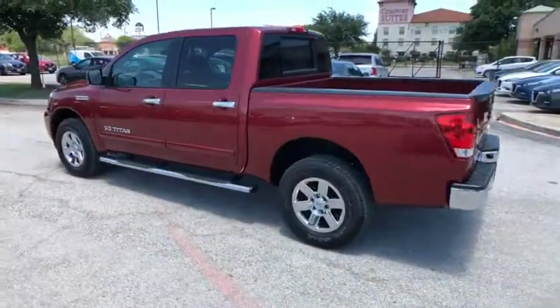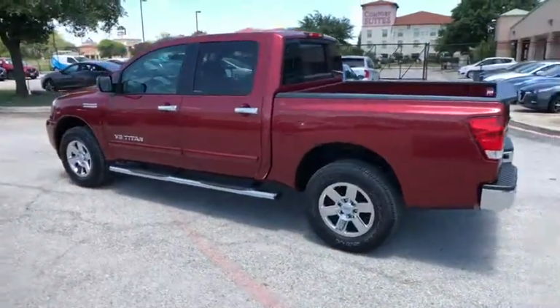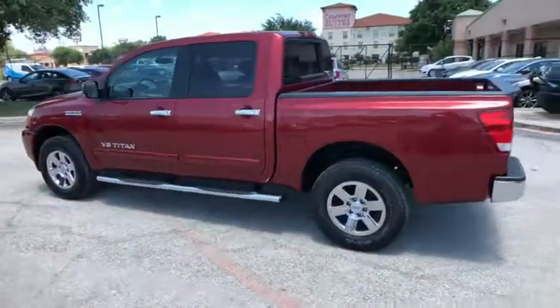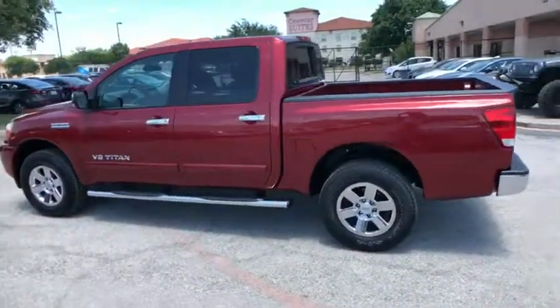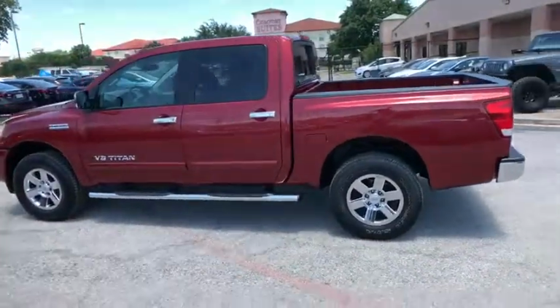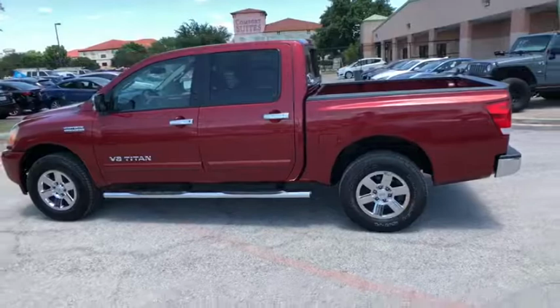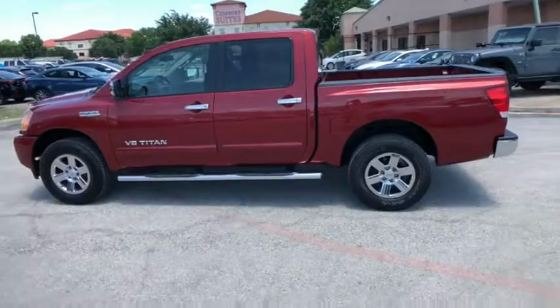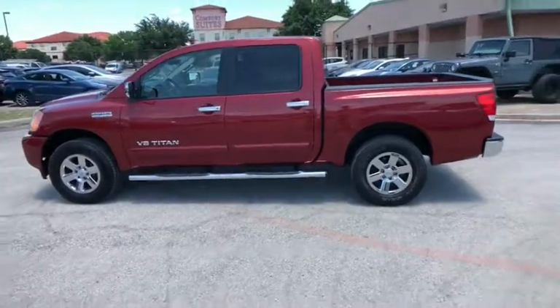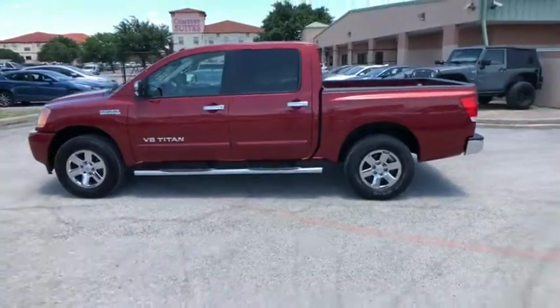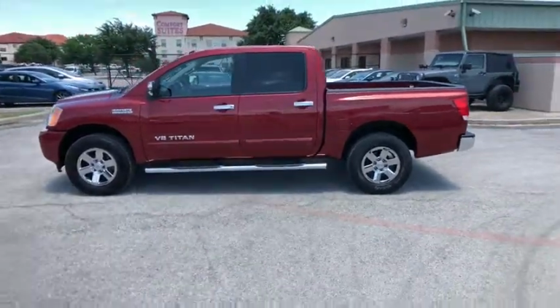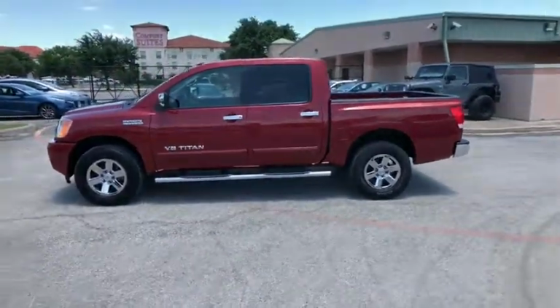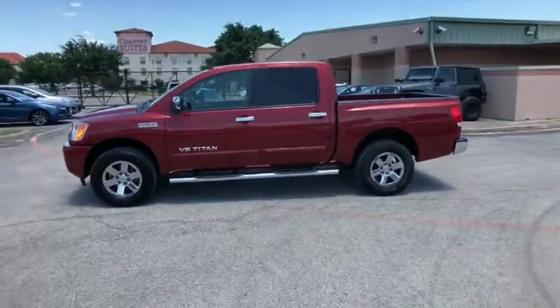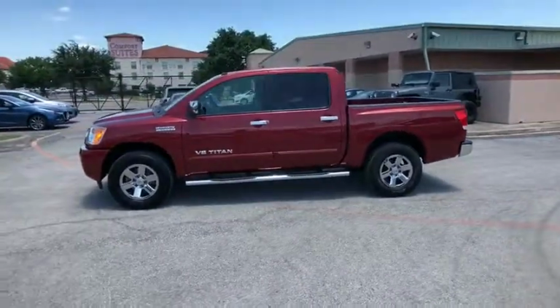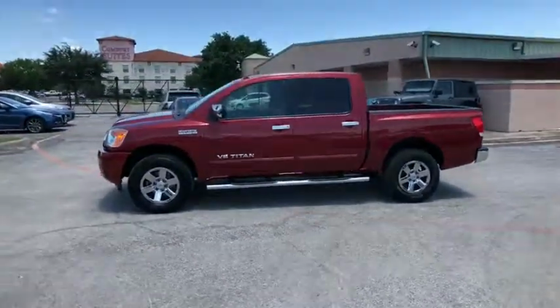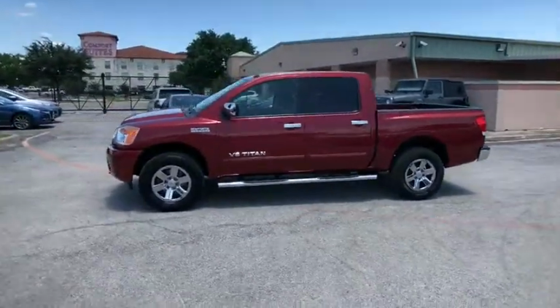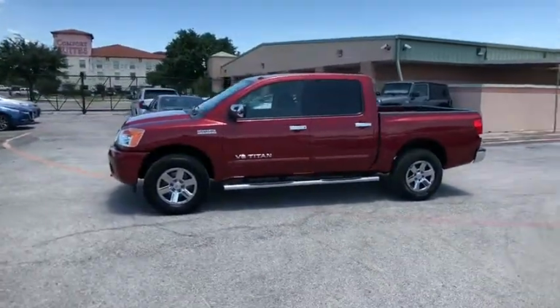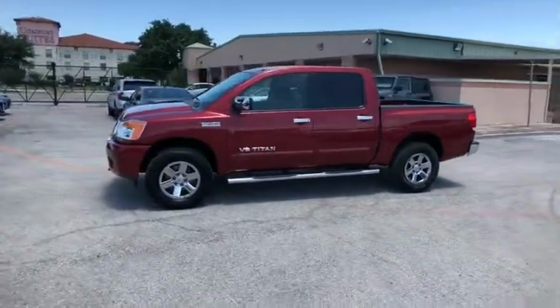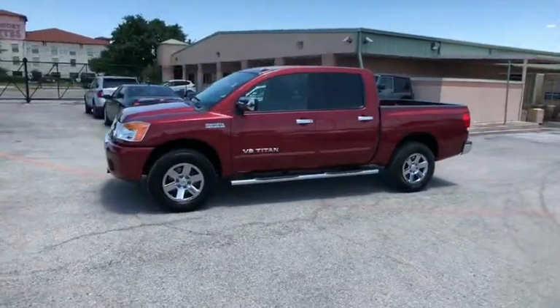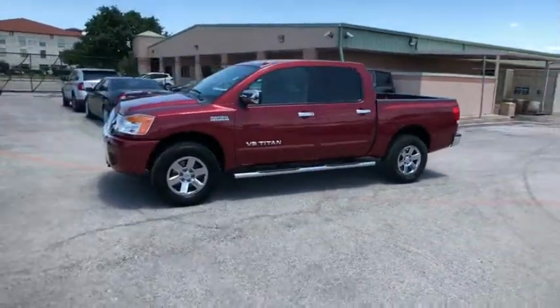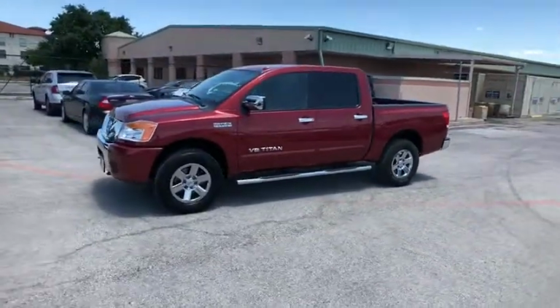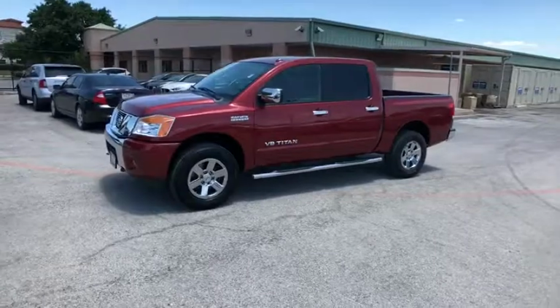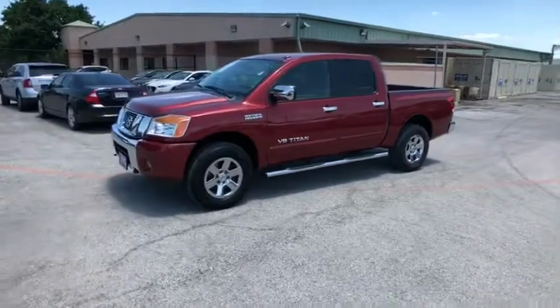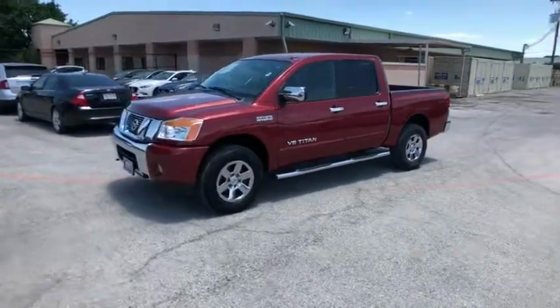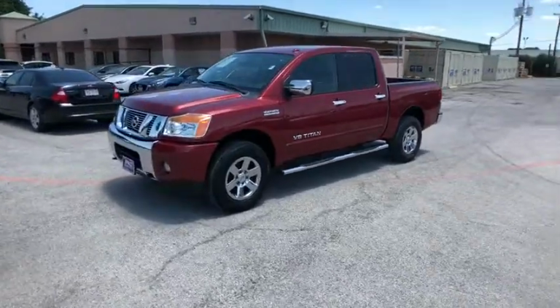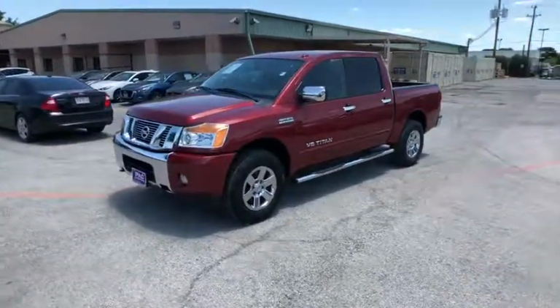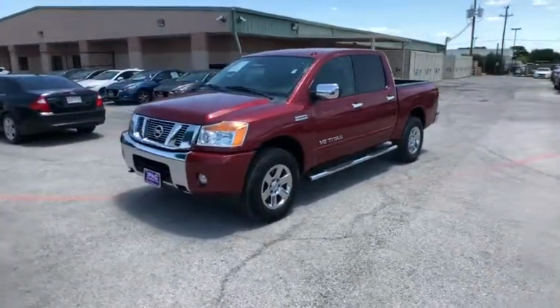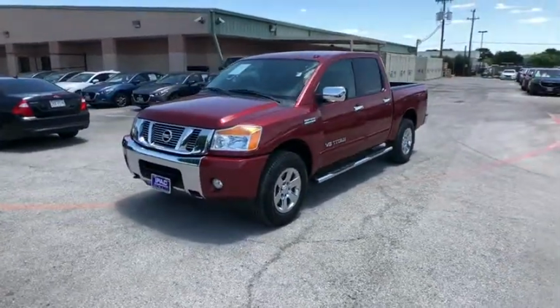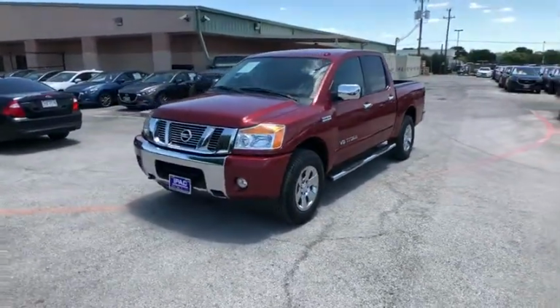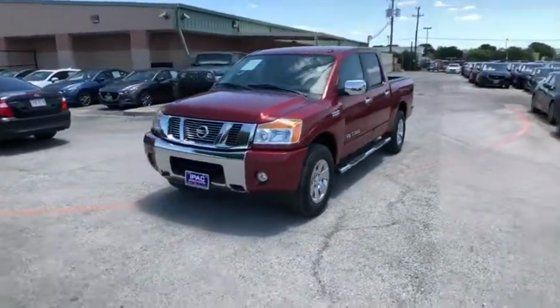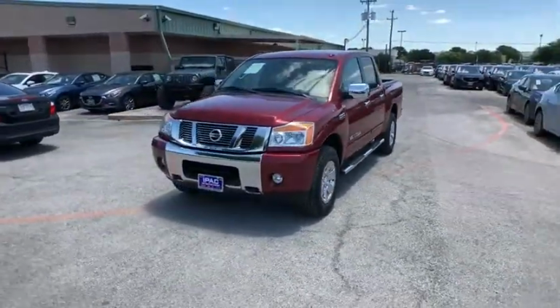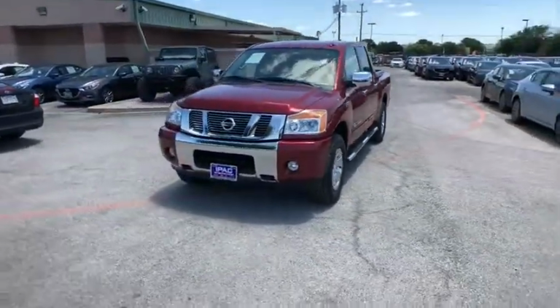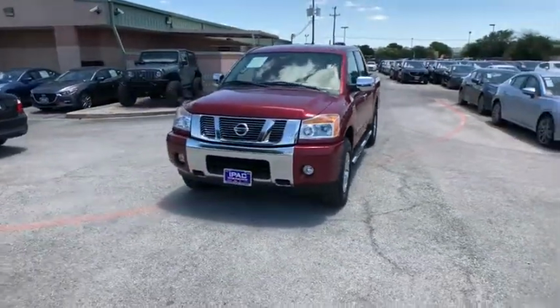This vehicle has less than 40,000 miles. This vehicle is Carfax certified one owner and qualifies for Carfax buy-back guarantee. Come take a test drive today.